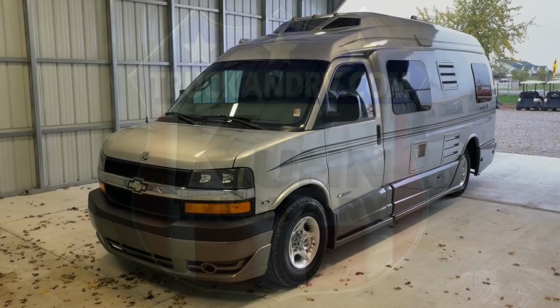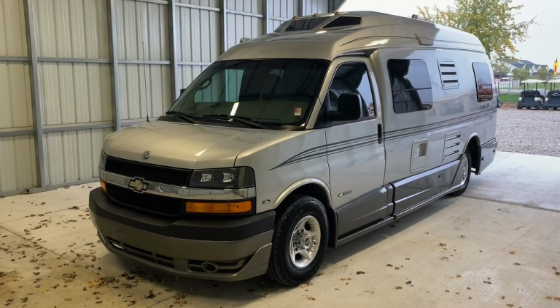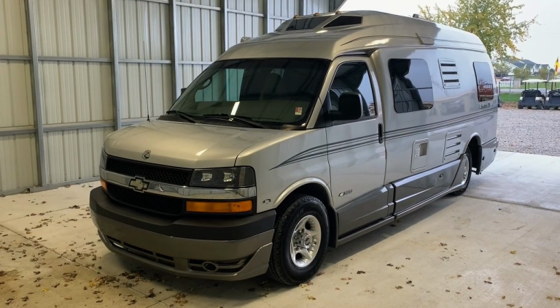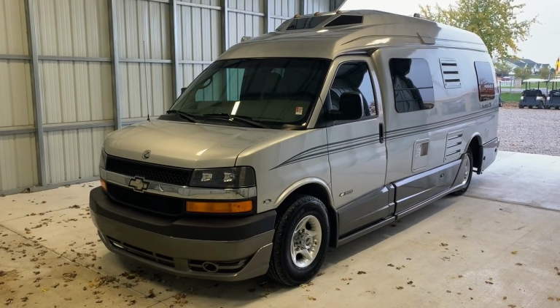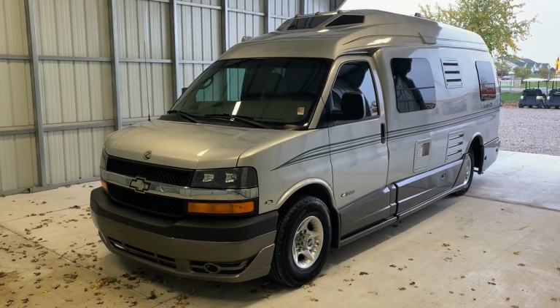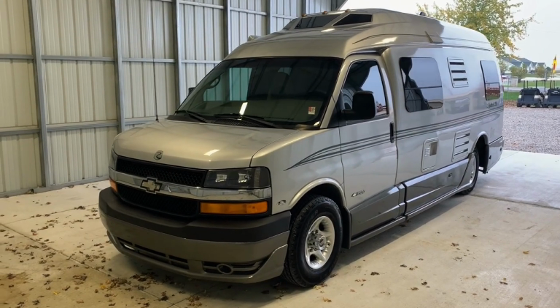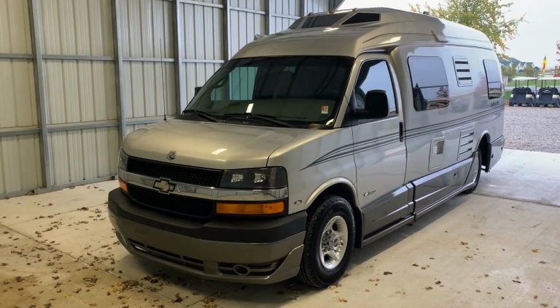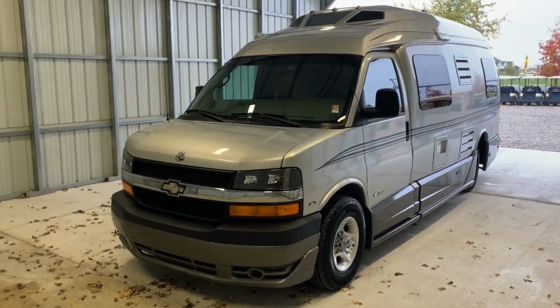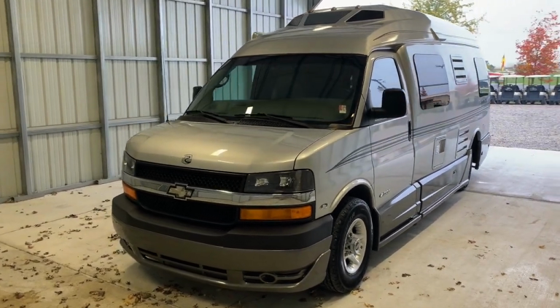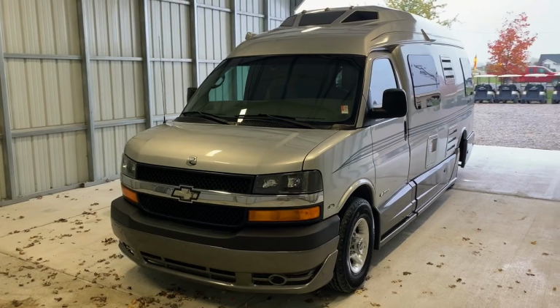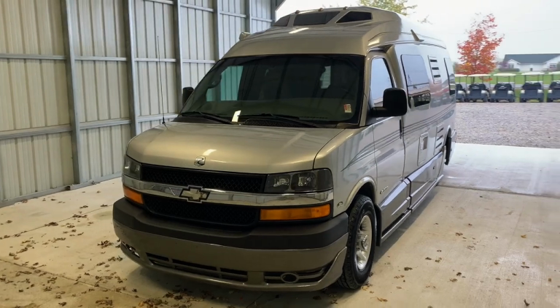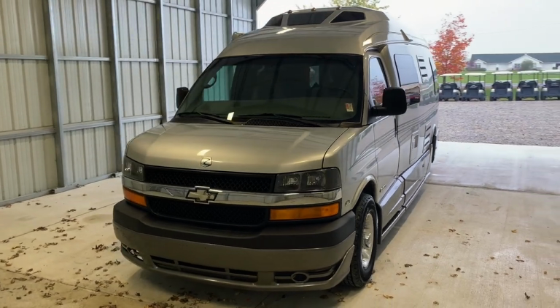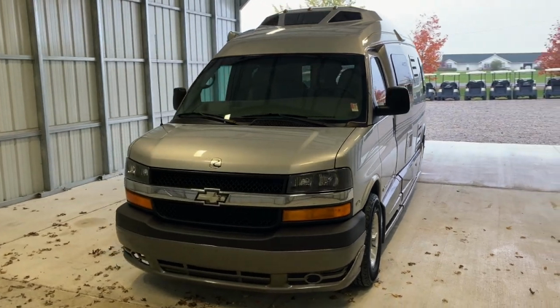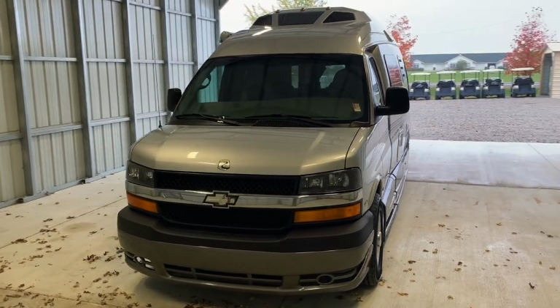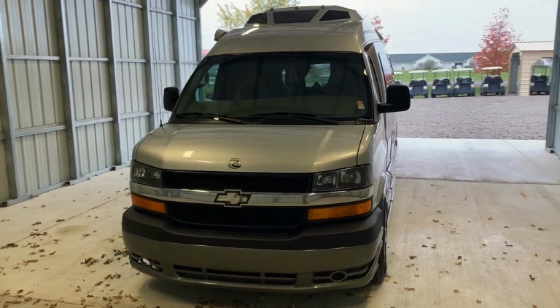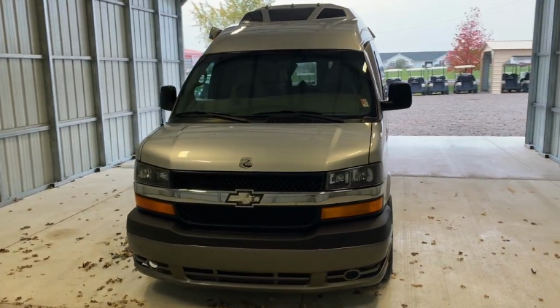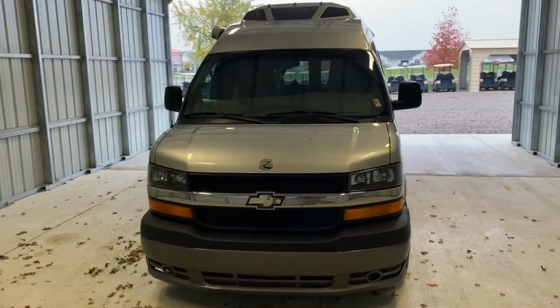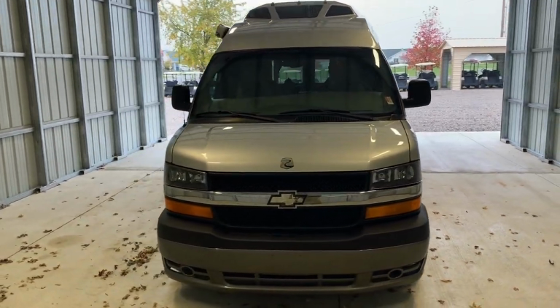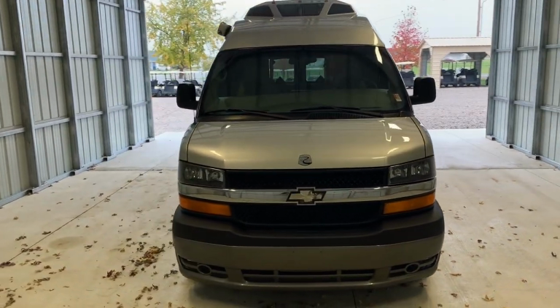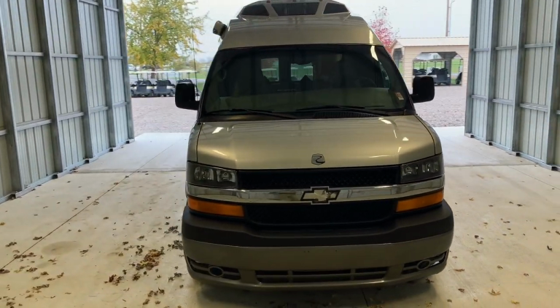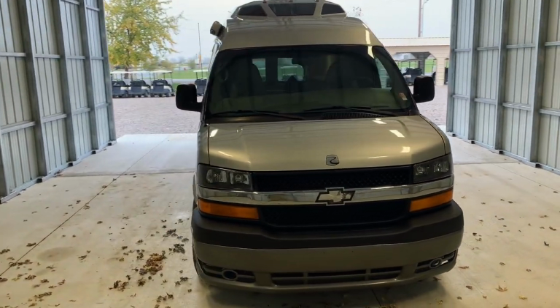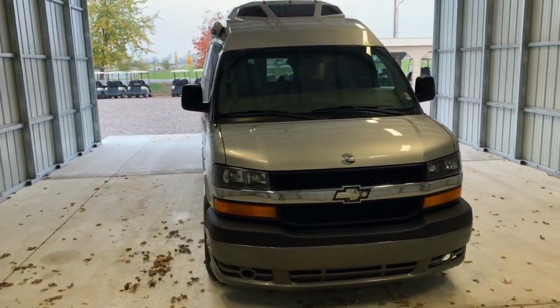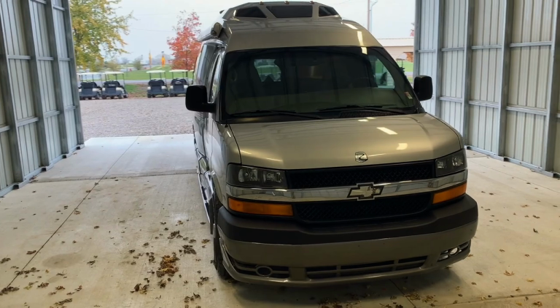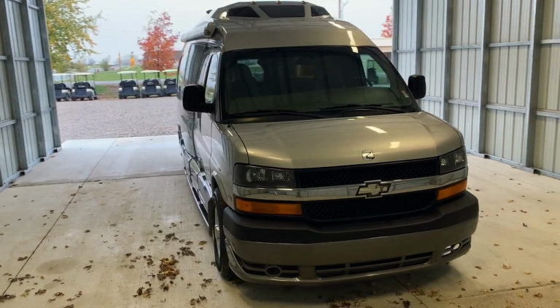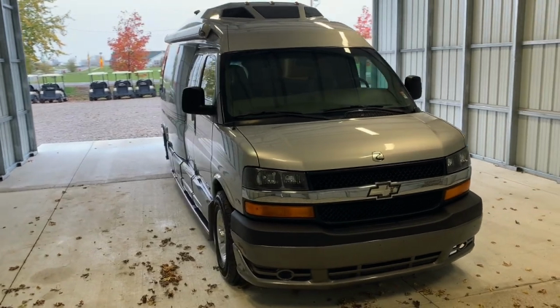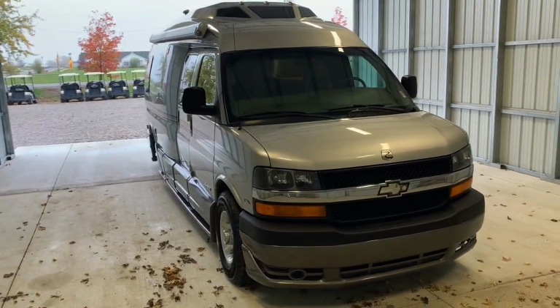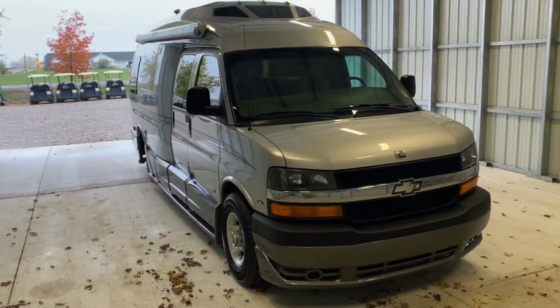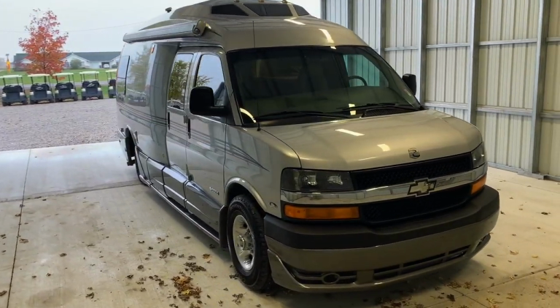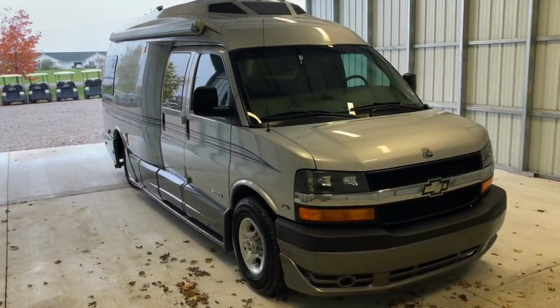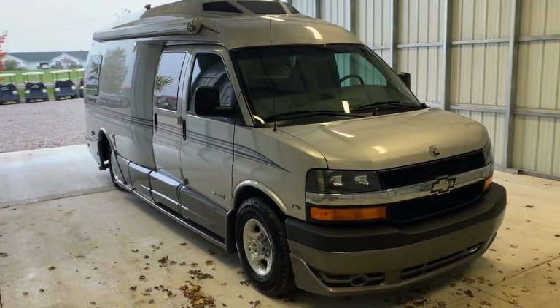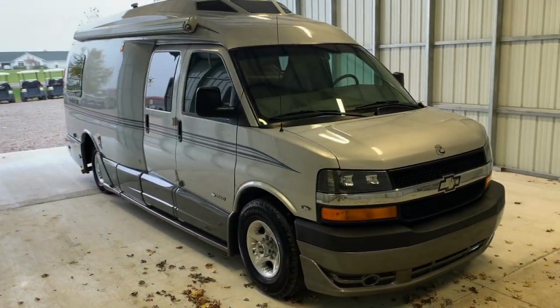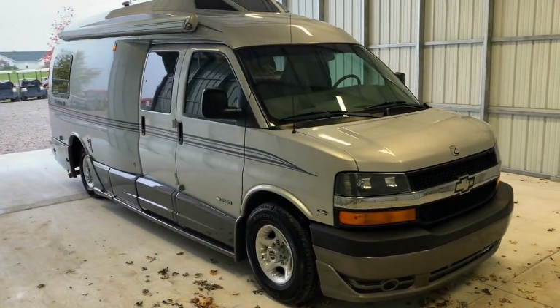Hi there, folks. This is Luke Charles Kuhn at Kuhn Truck & RV, your Class B and B-plus RV specialists. My friends call me Luke and my sisters call me Charlie, but you can call me anytime at 419-899-2020.